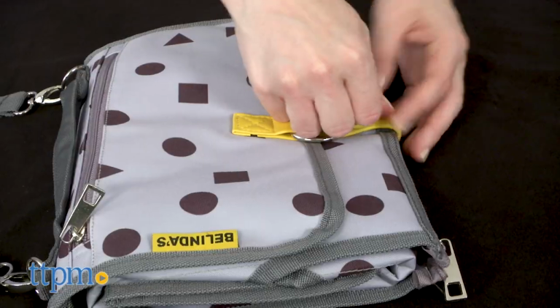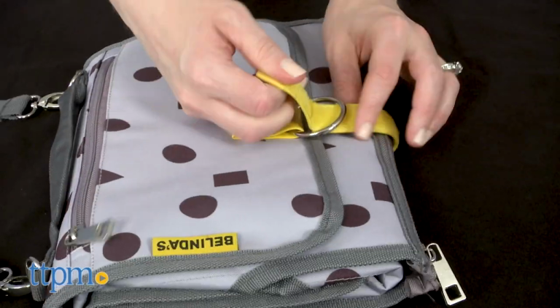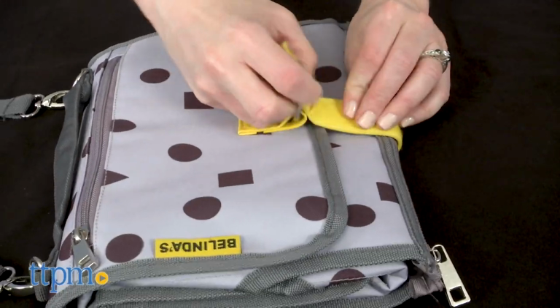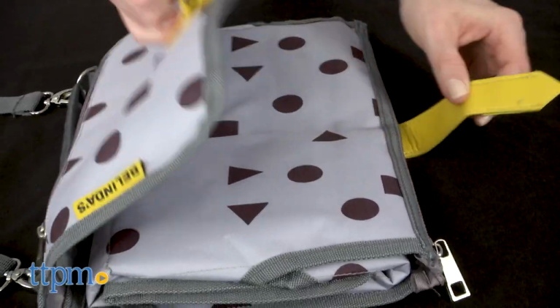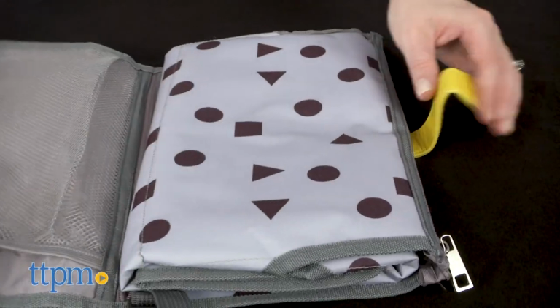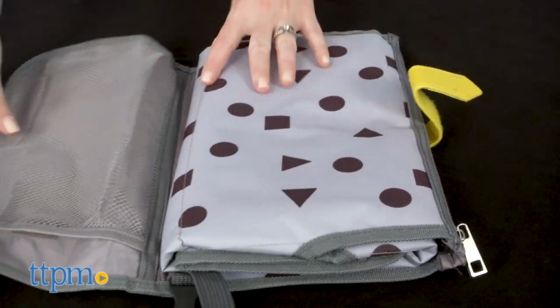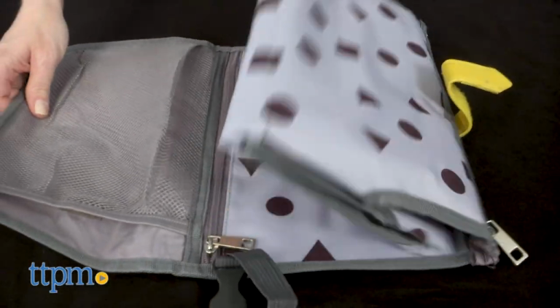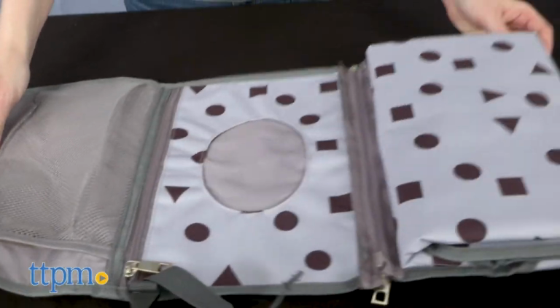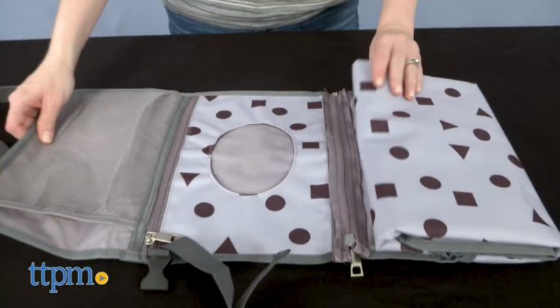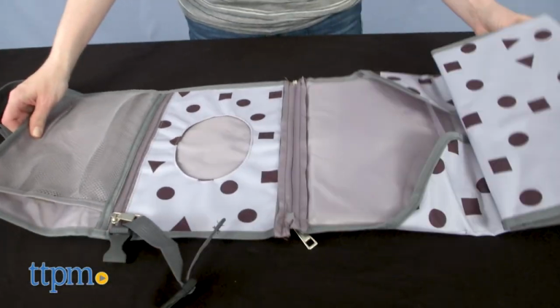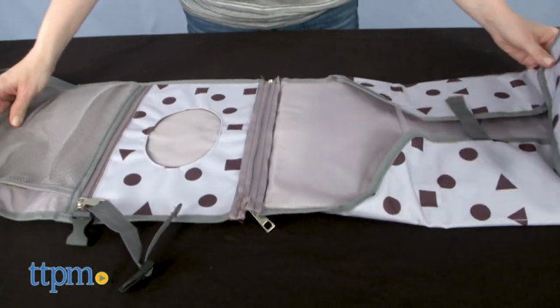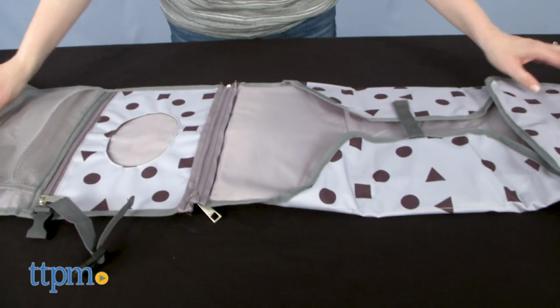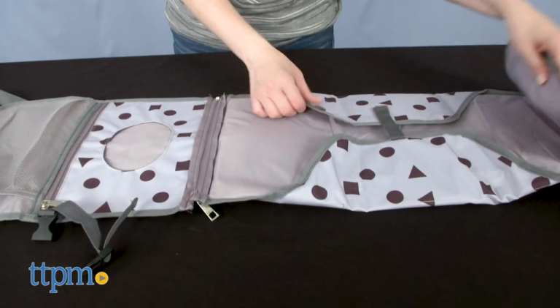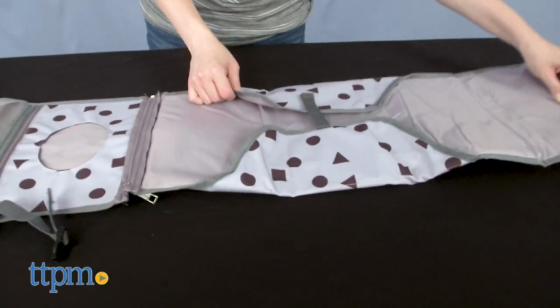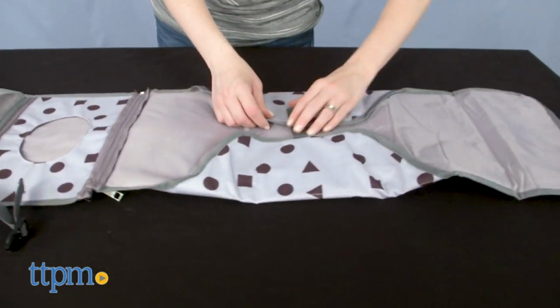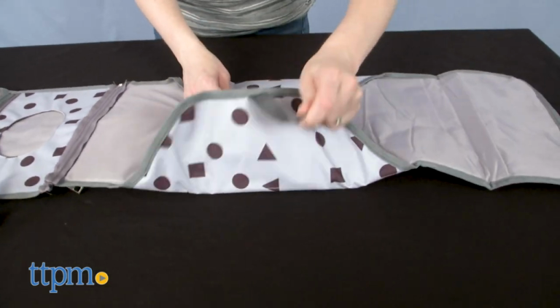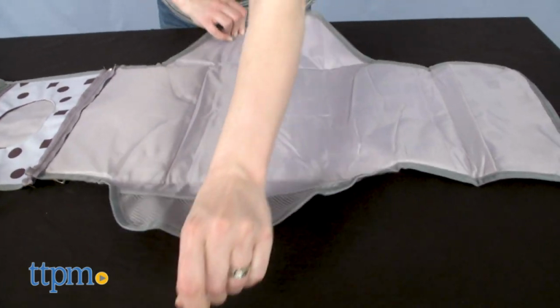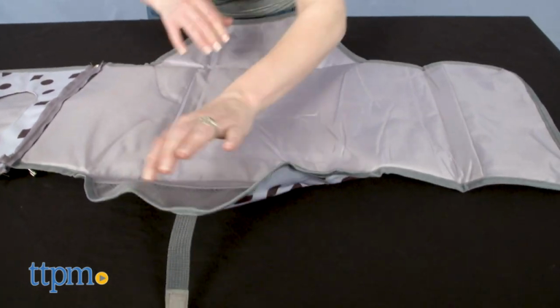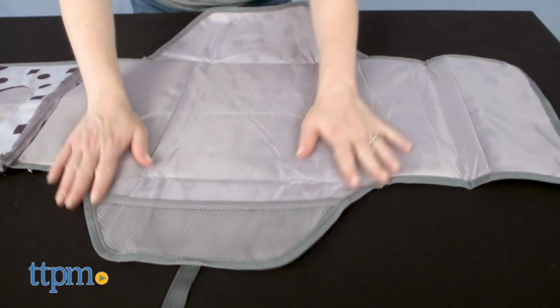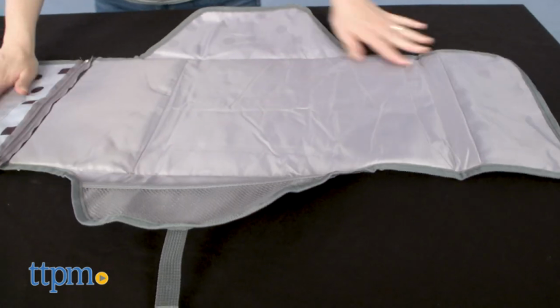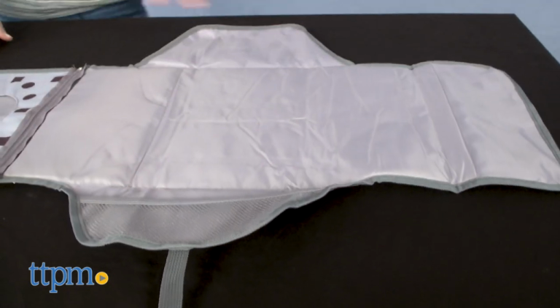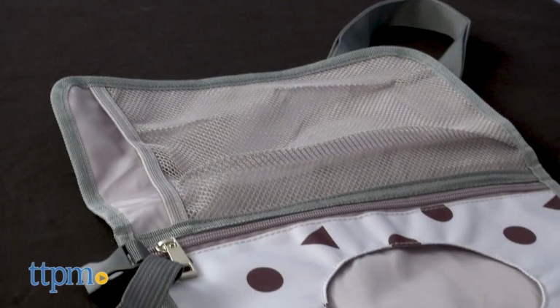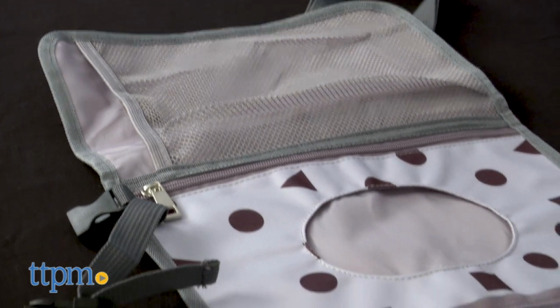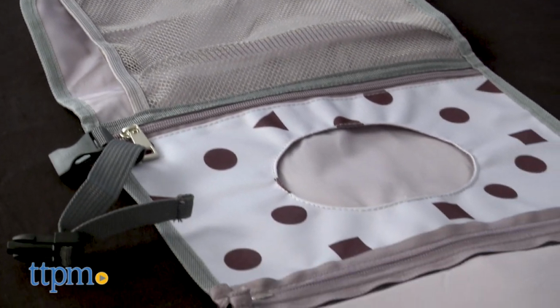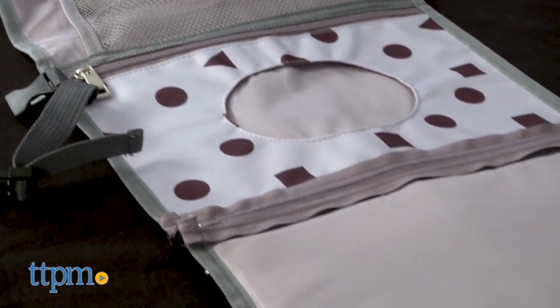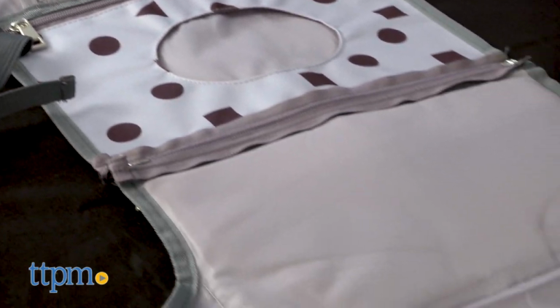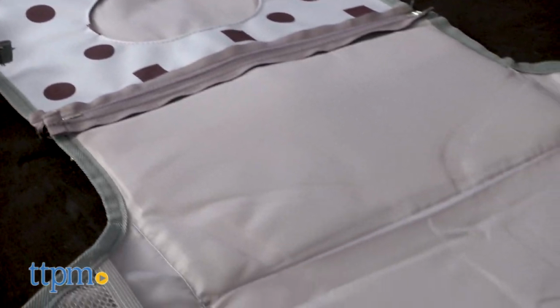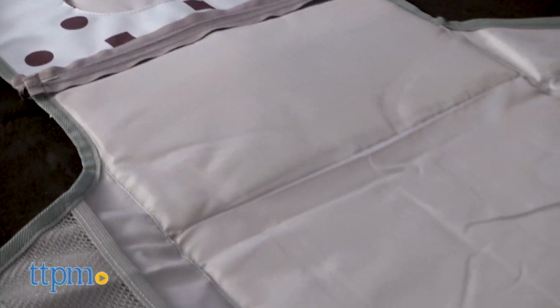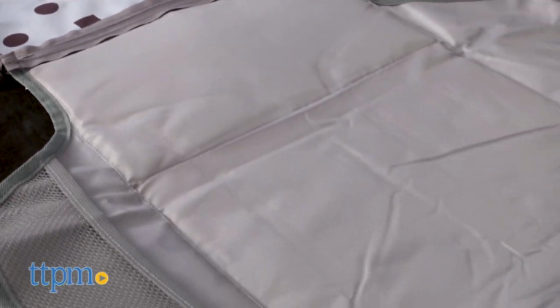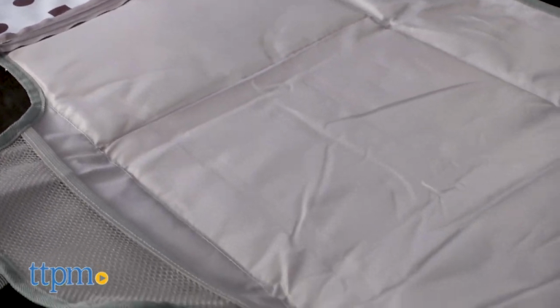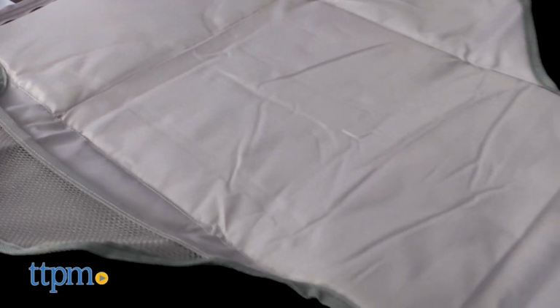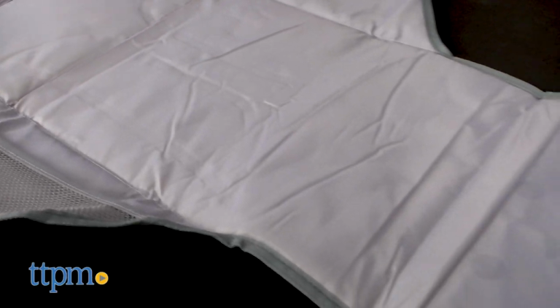This is 20% longer than some other portable changing stations to keep baby's entire body from touching public changing areas and containing the super messy diaper messes on the pad and not on the changing surface. If you're looking for more of the latest and greatest baby gear, click subscribe below.